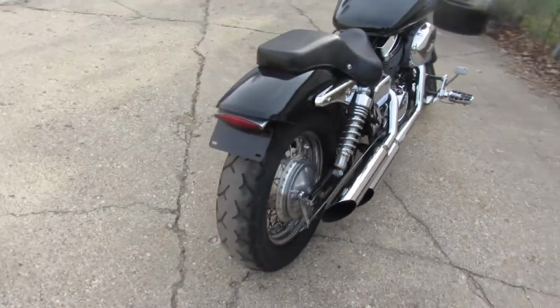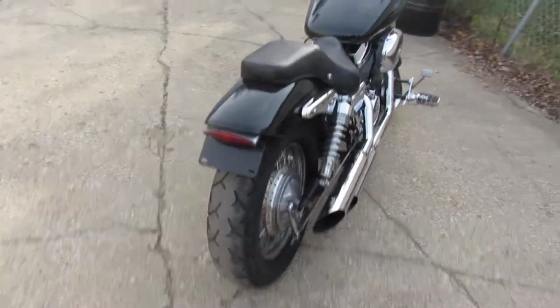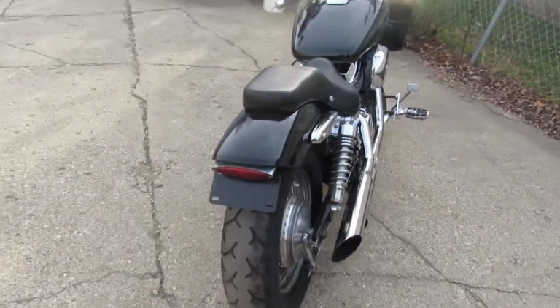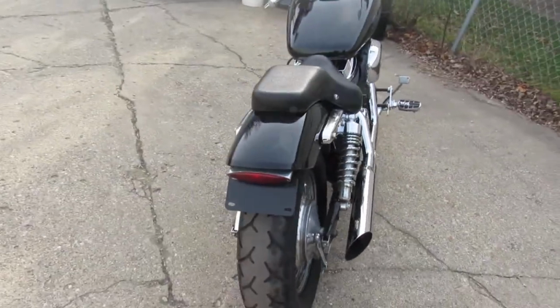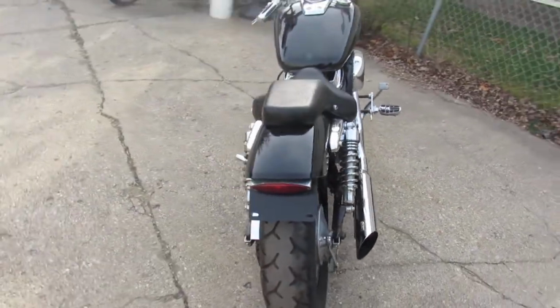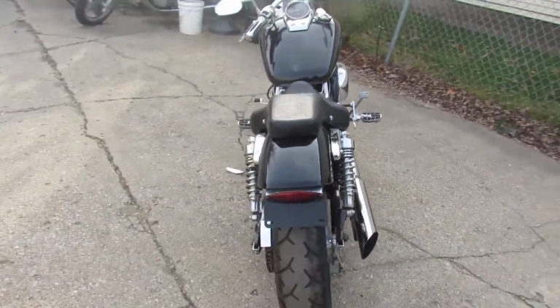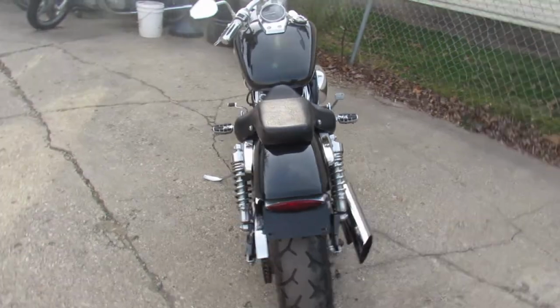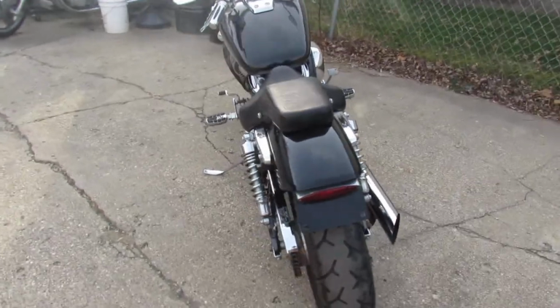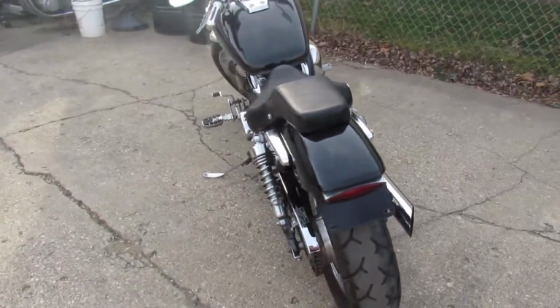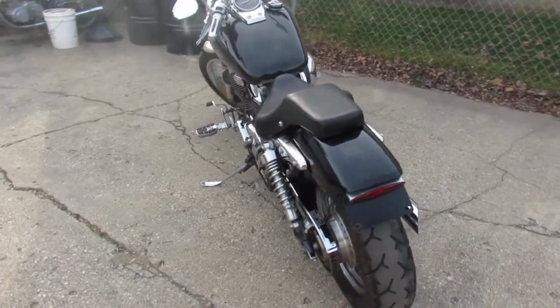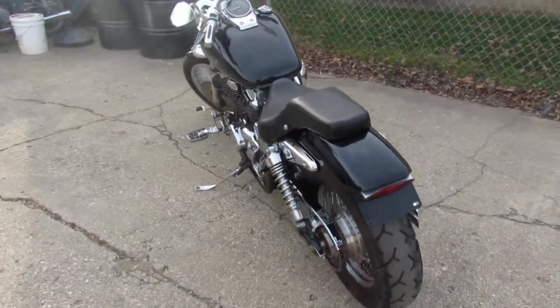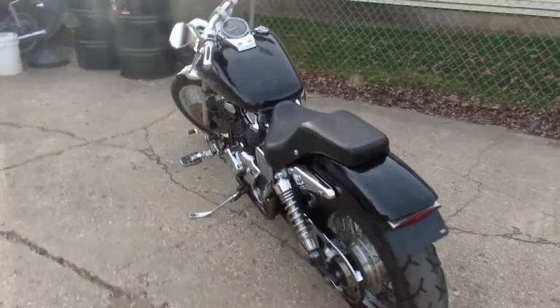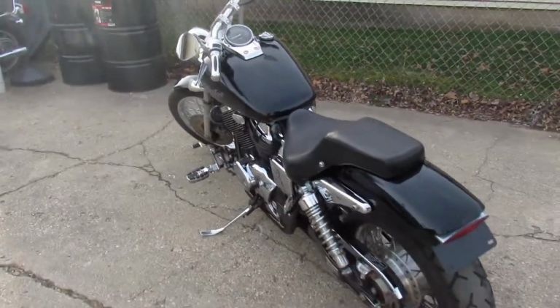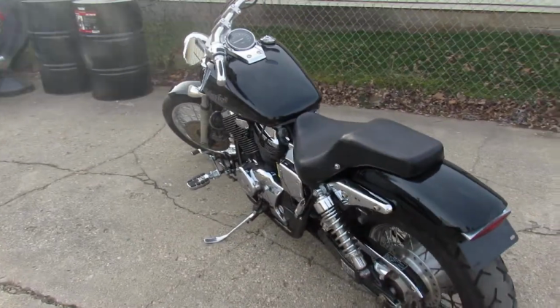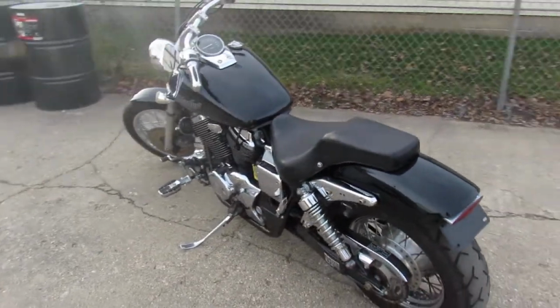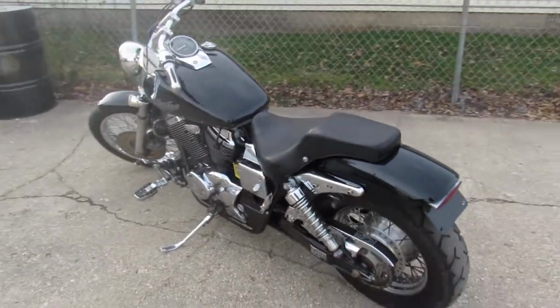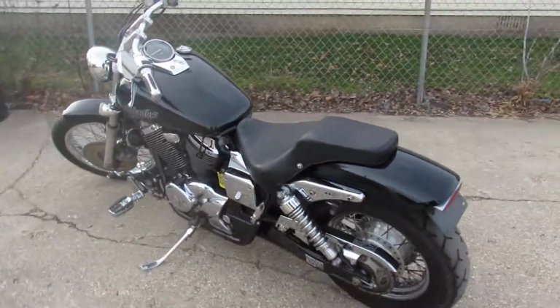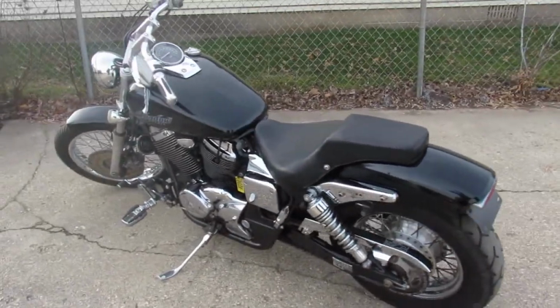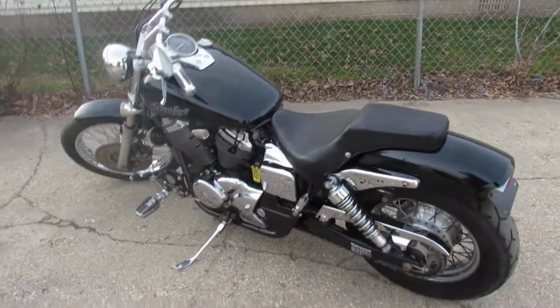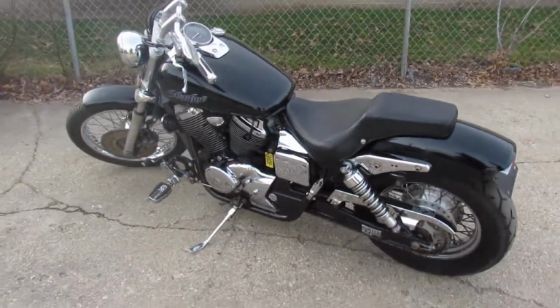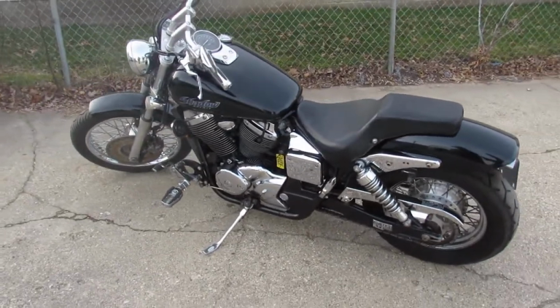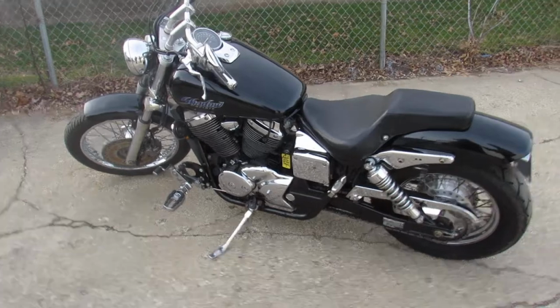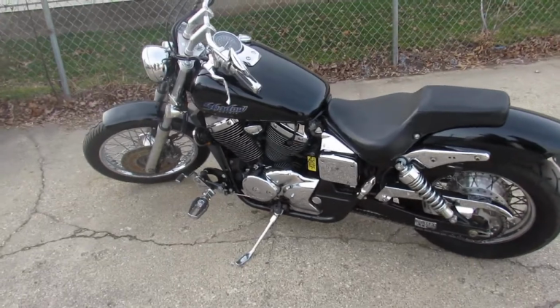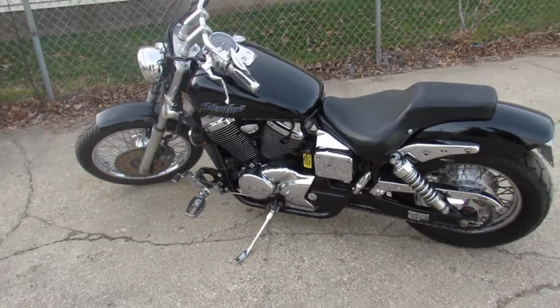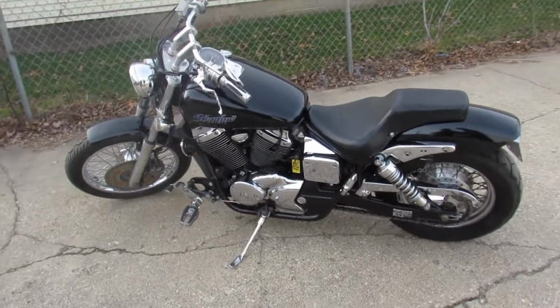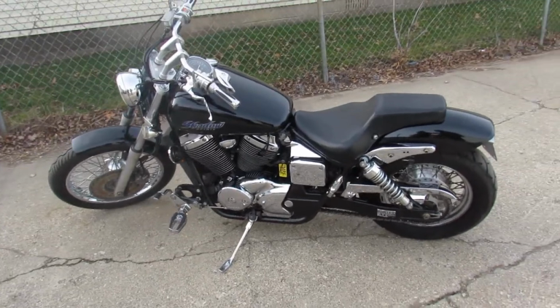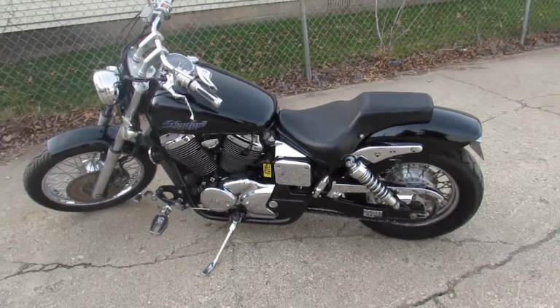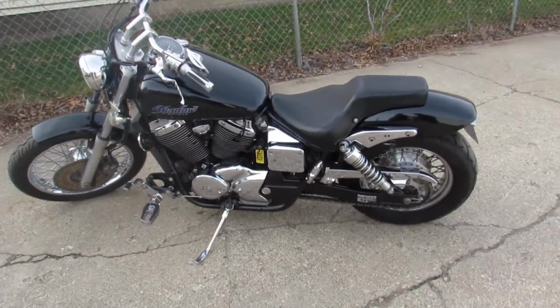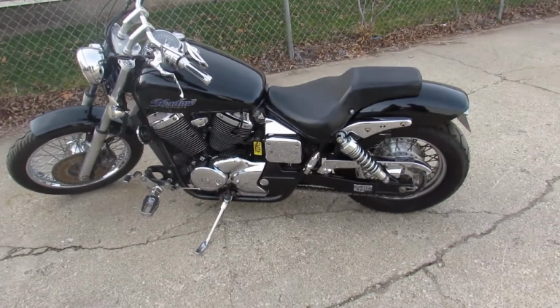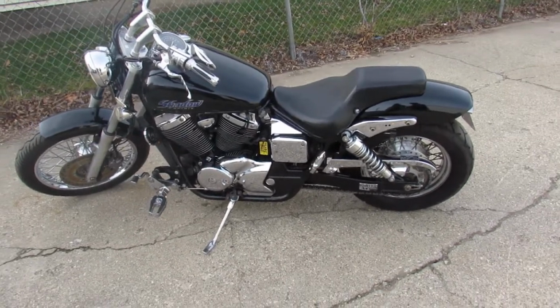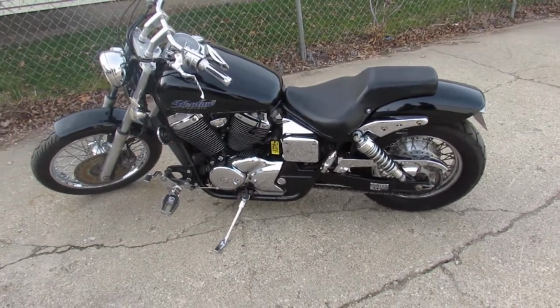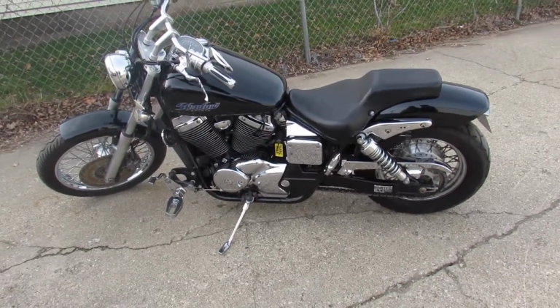Nice, clean, strong runner bike. Just serviced at a factory authorized Honda dealership. Been inspected. All the fluids have been changed. This one's ready to hit the road. As they say, you meet the nicest people on a Honda.